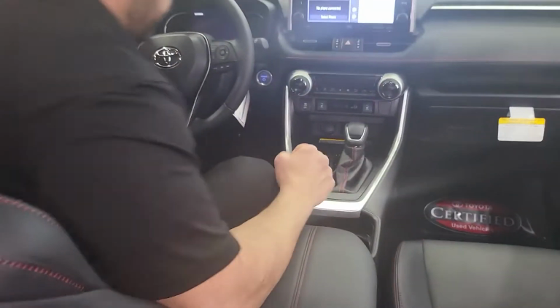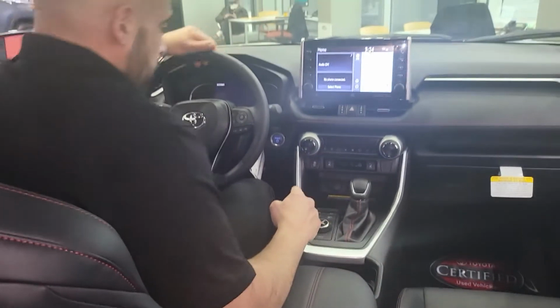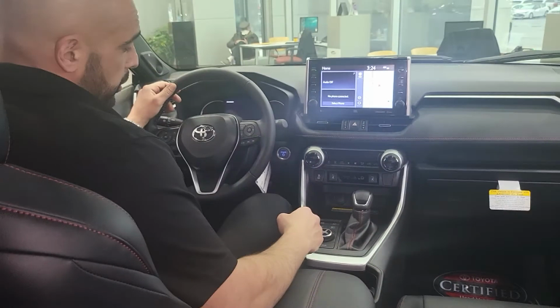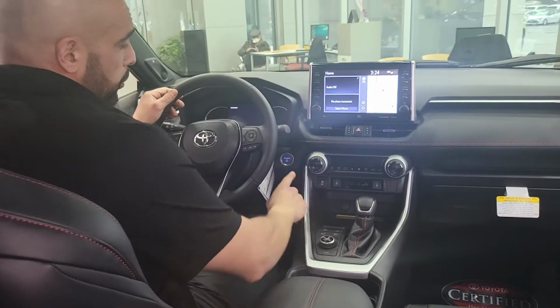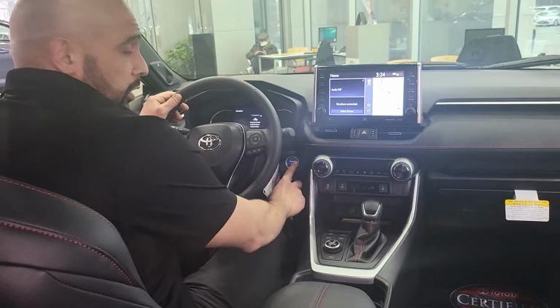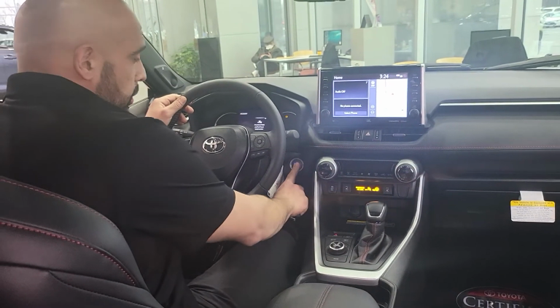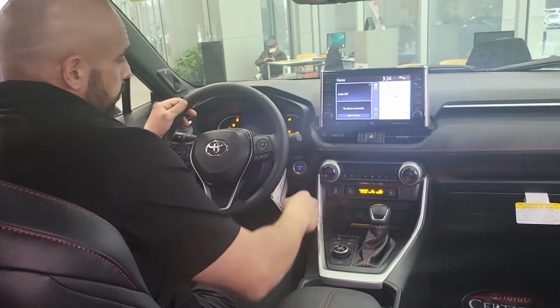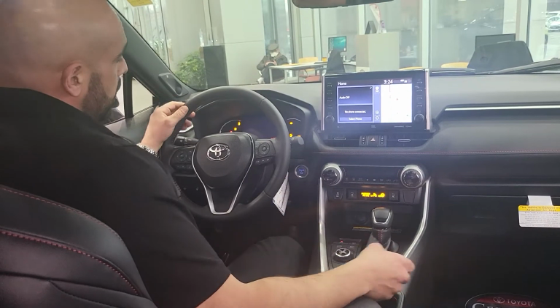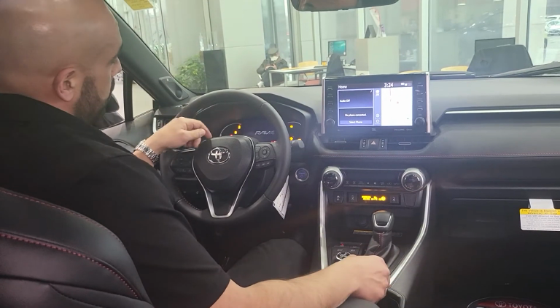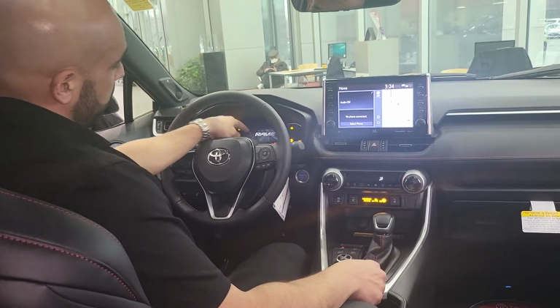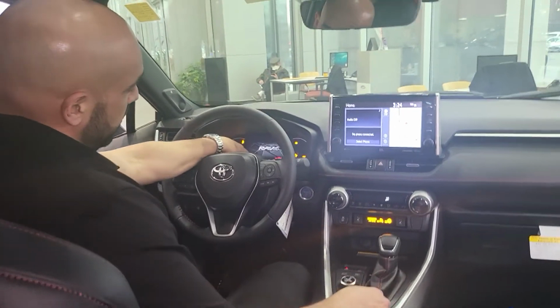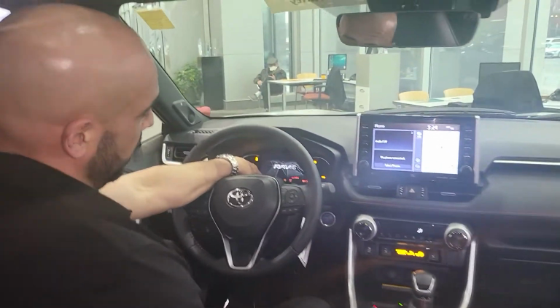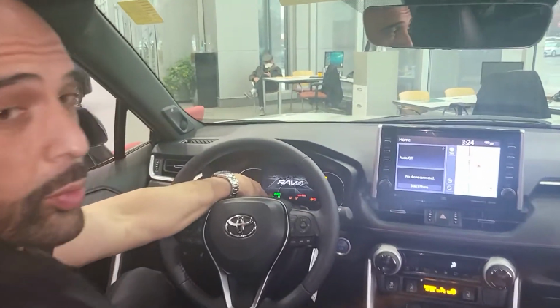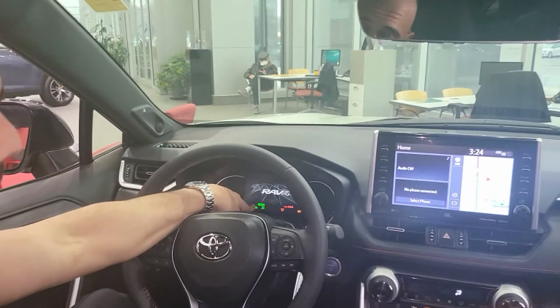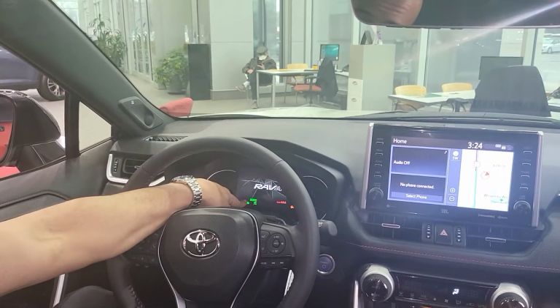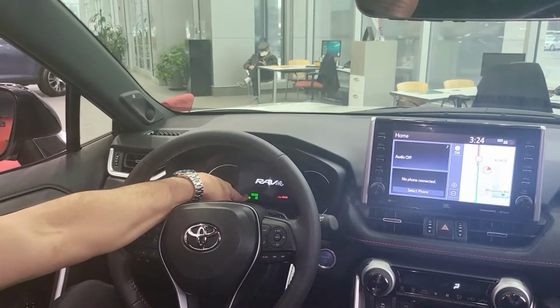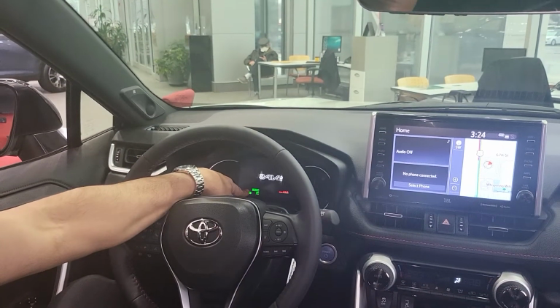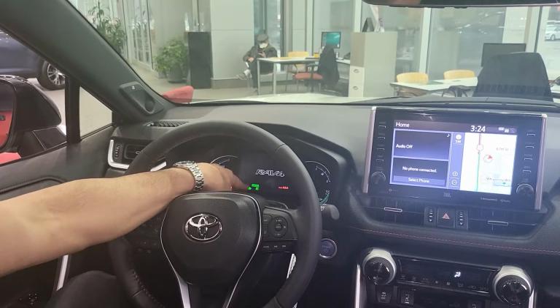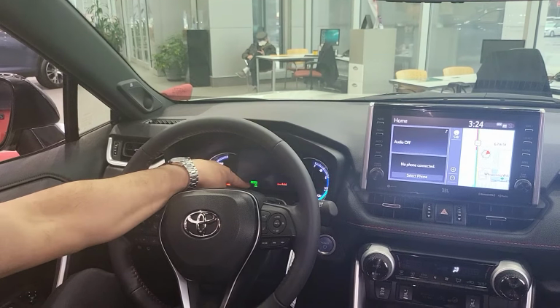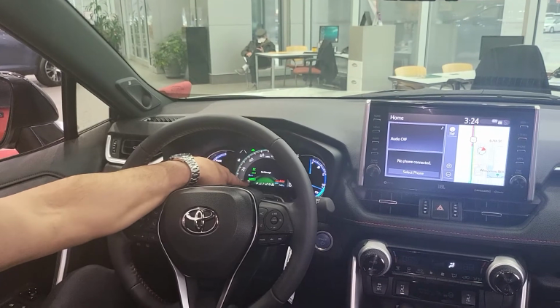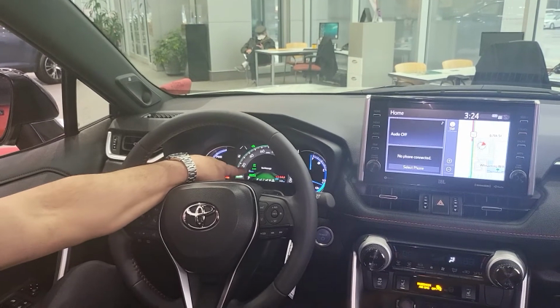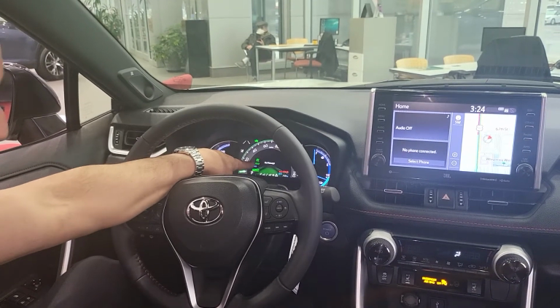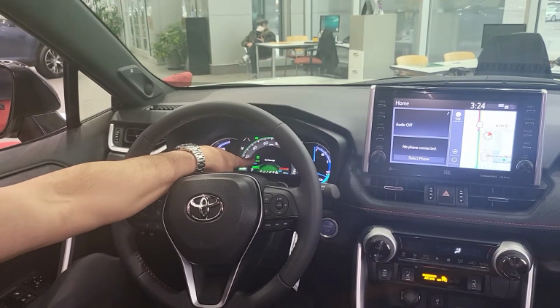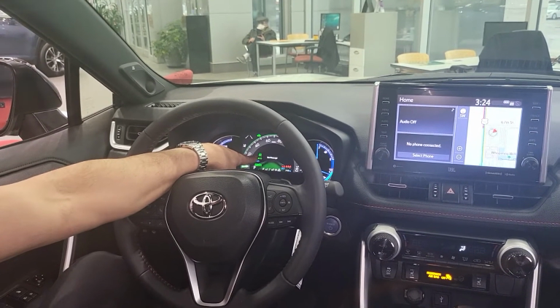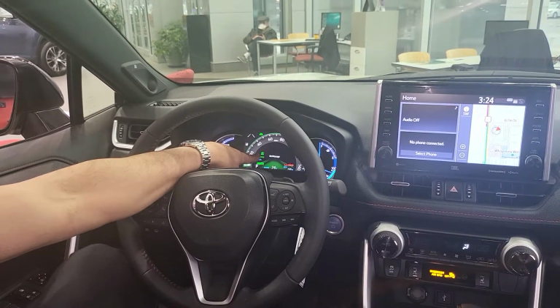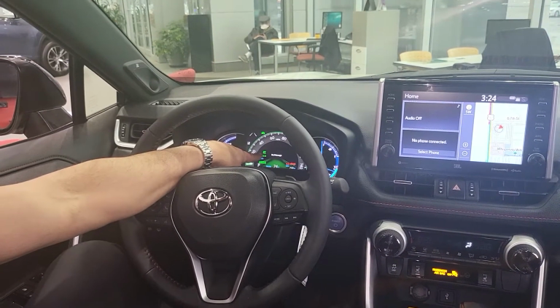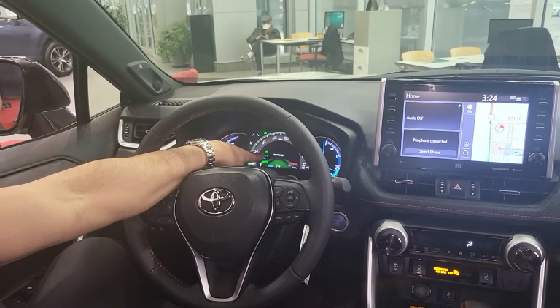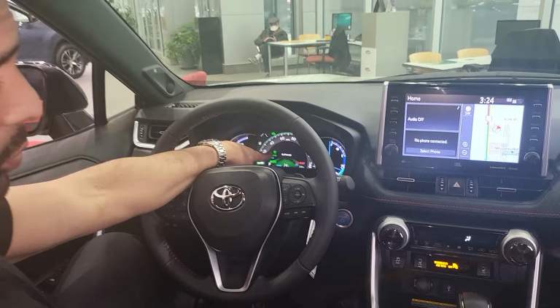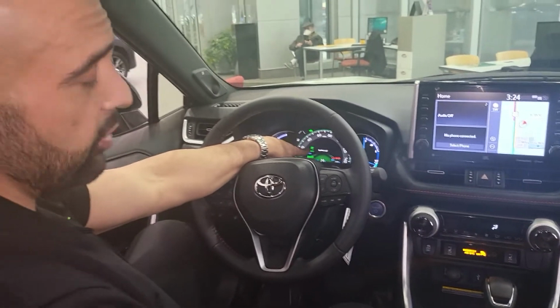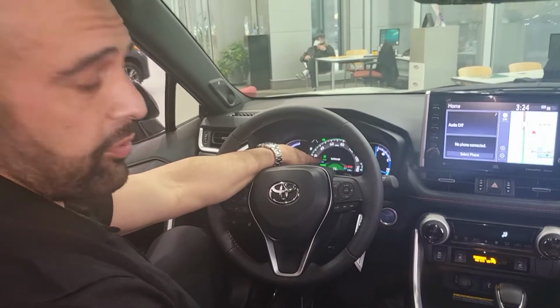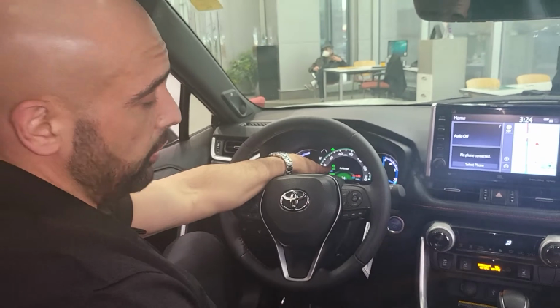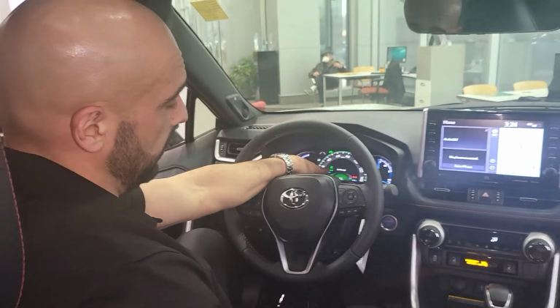First, we're going to put our foot on the brake and start the vehicle up. You'll know it's on as indicated by the green ready light right there. We can see that right now it's in EV mode — electric vehicle mode — which gives you a driving range of approximately 42 miles.